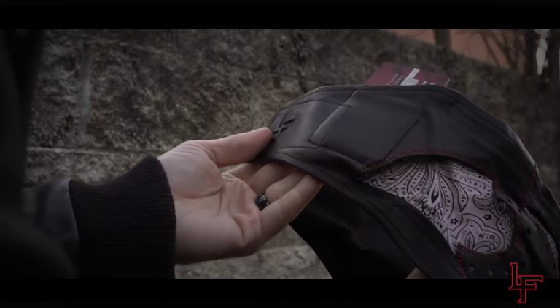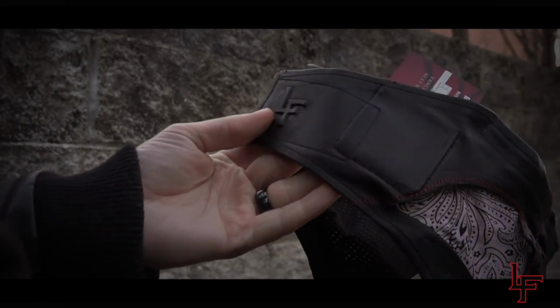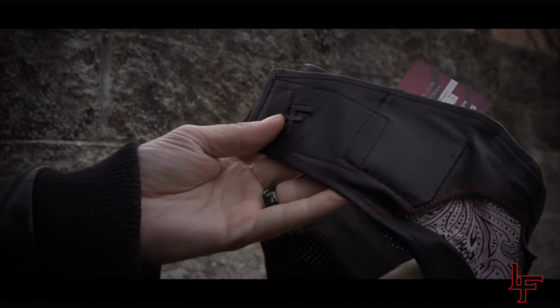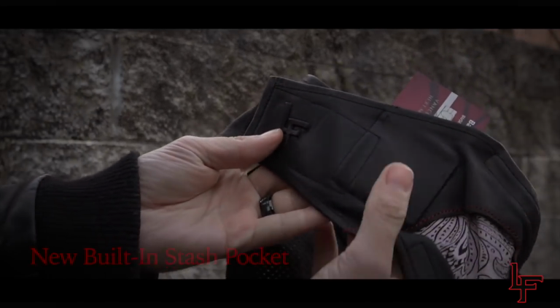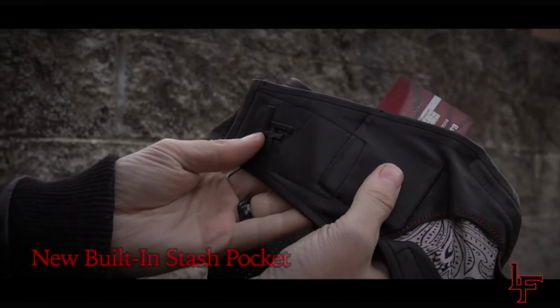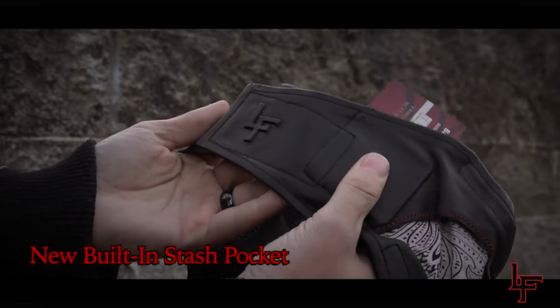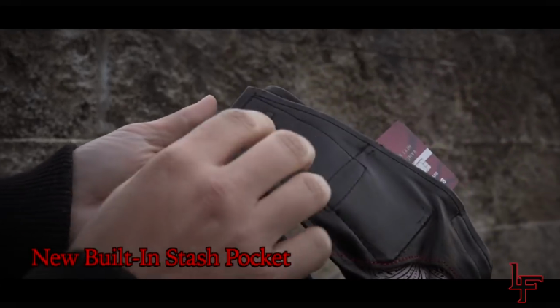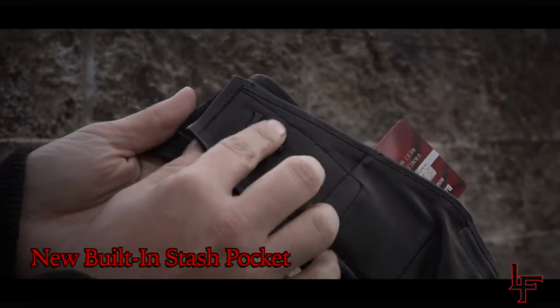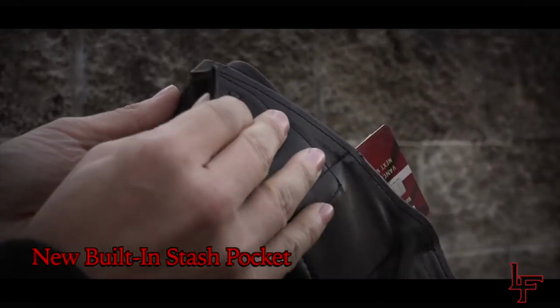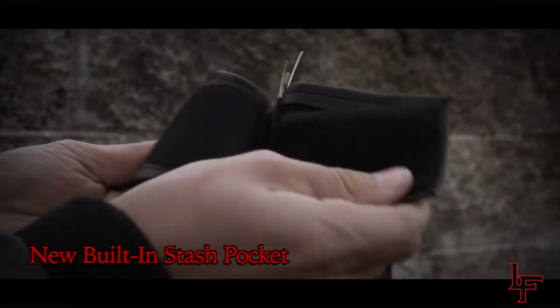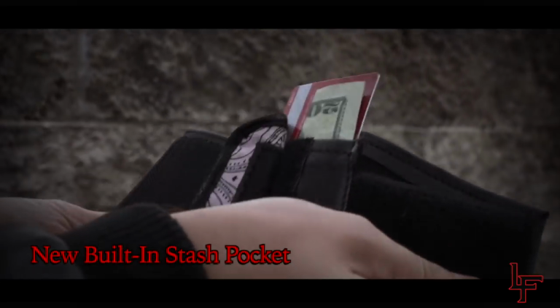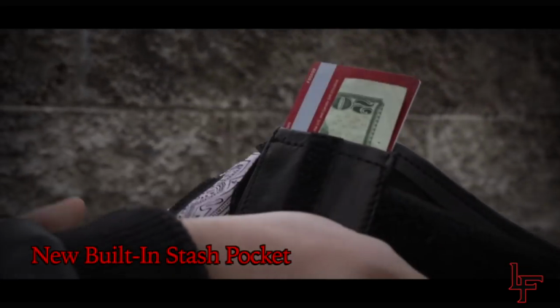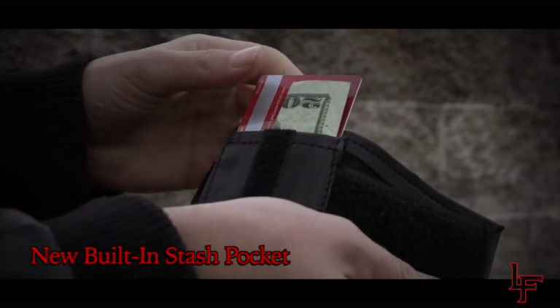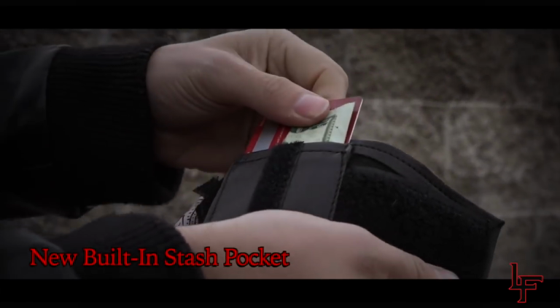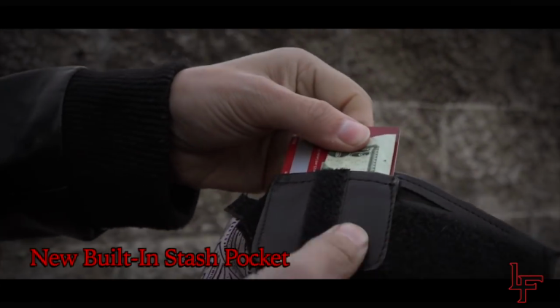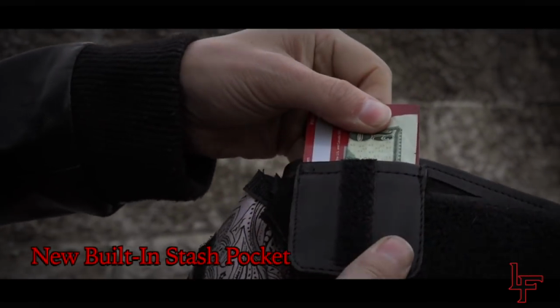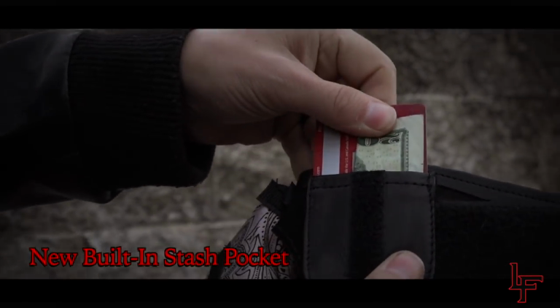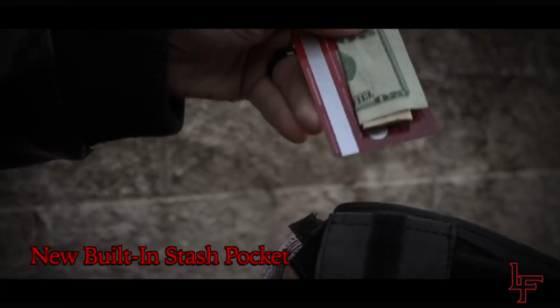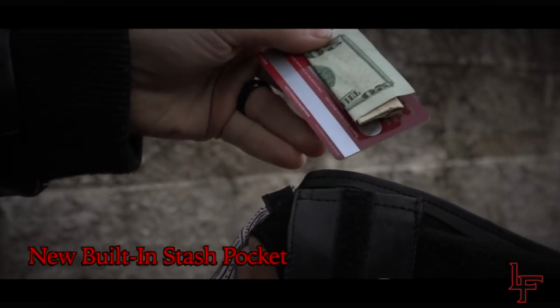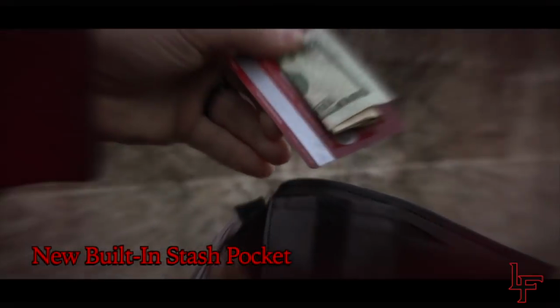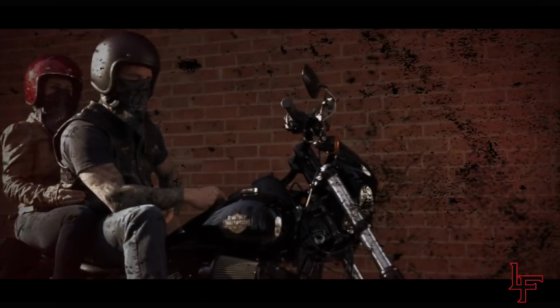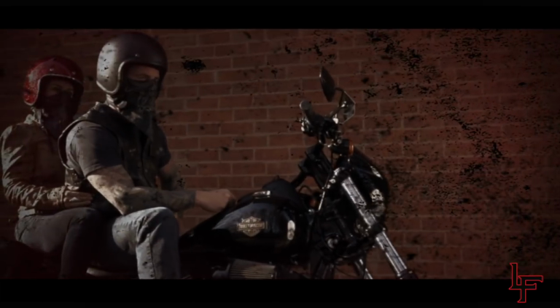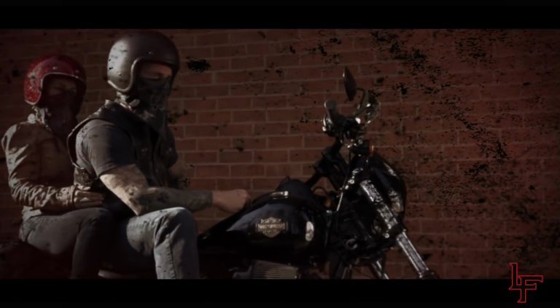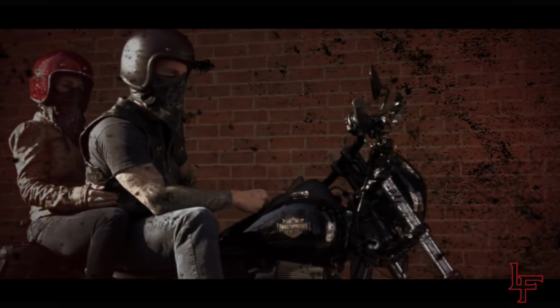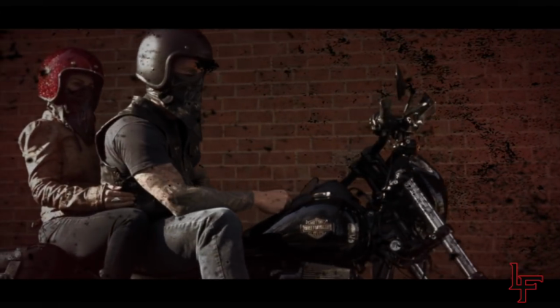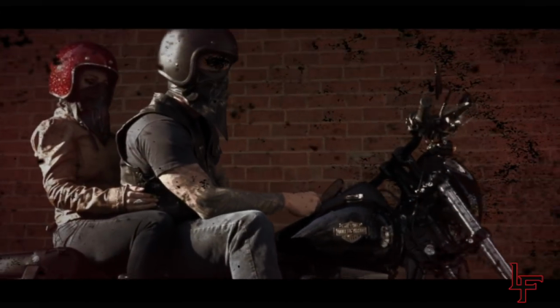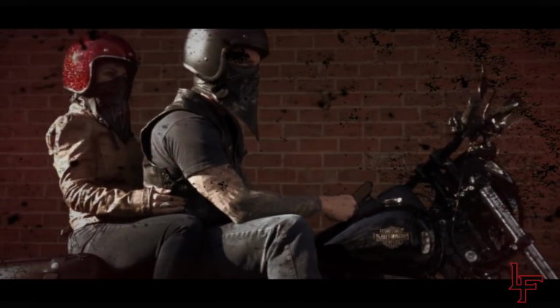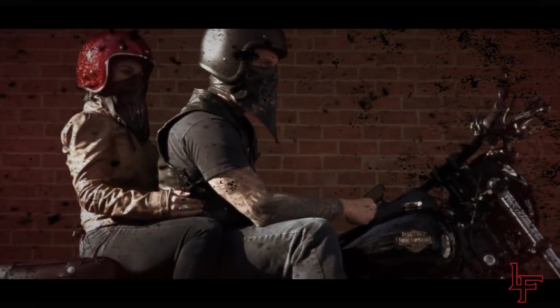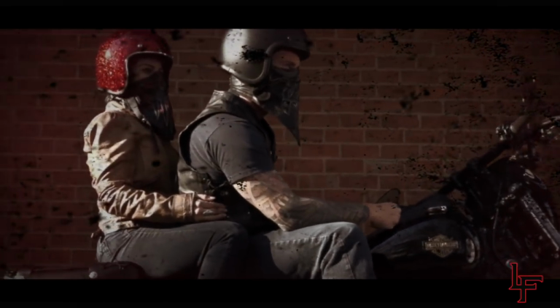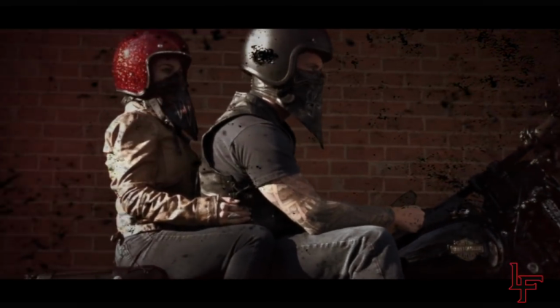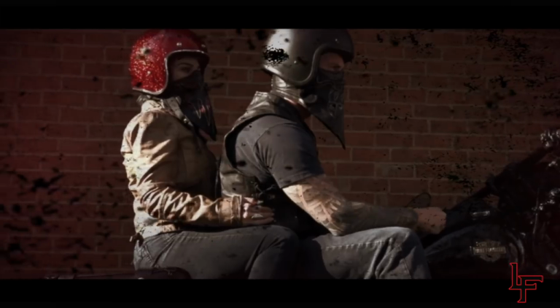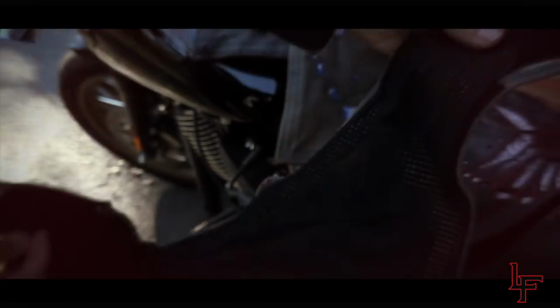Inside every Leatherface motorcycle mask is a newly designed stash pocket, giving a convenient and comfortable place to store credit cards, ID, or cash. No longer will riders have to sit on their wallets and endure discomfort for long periods of time.